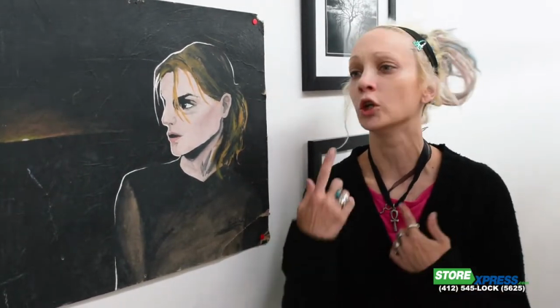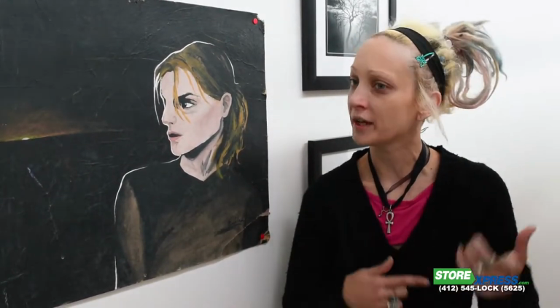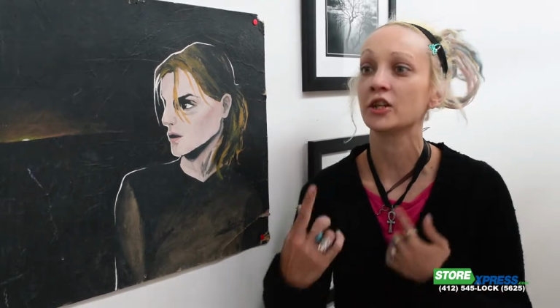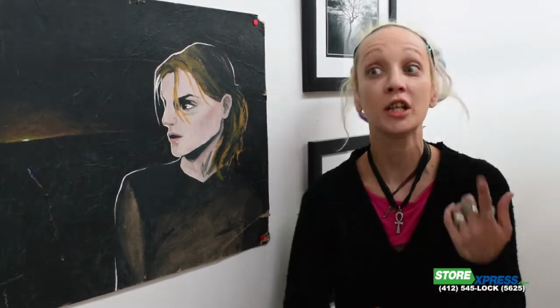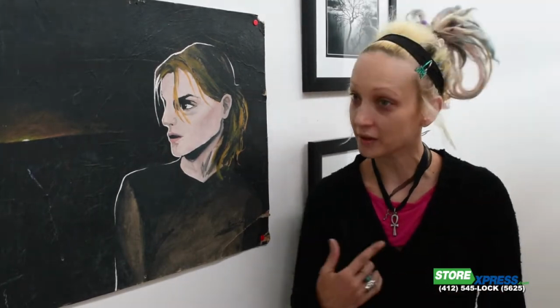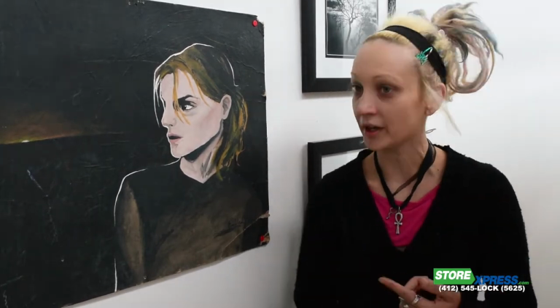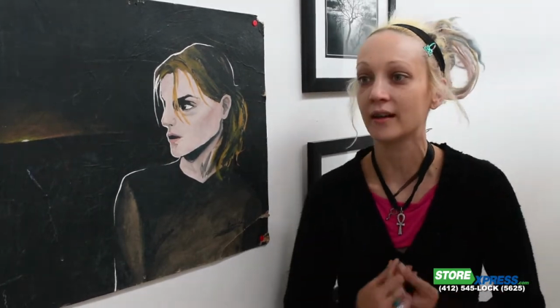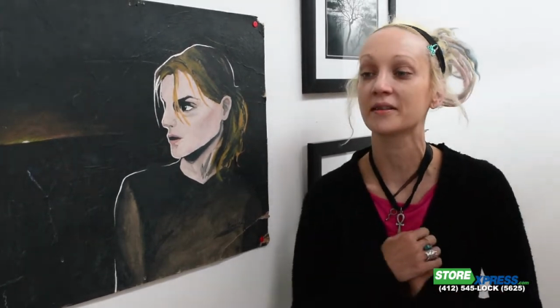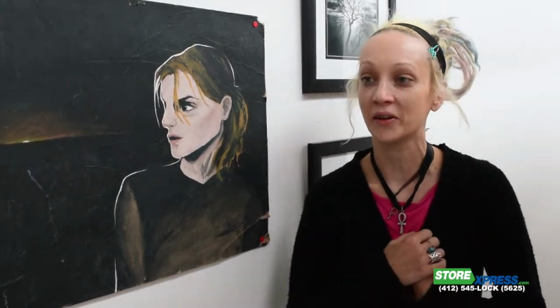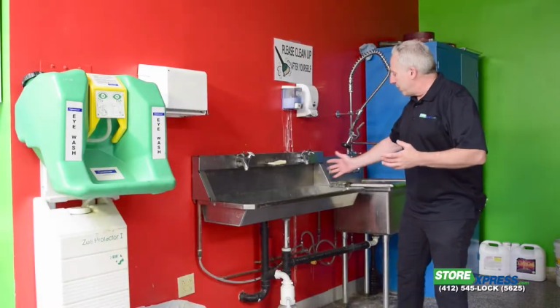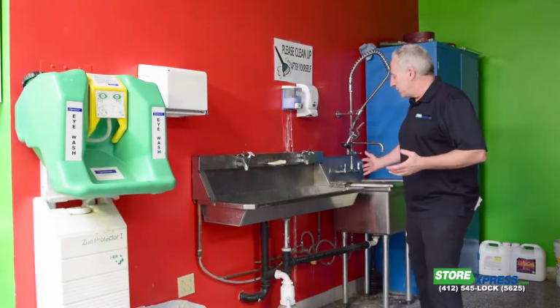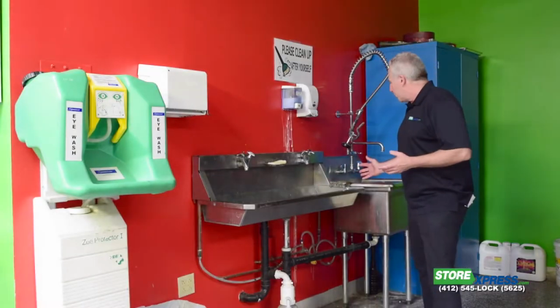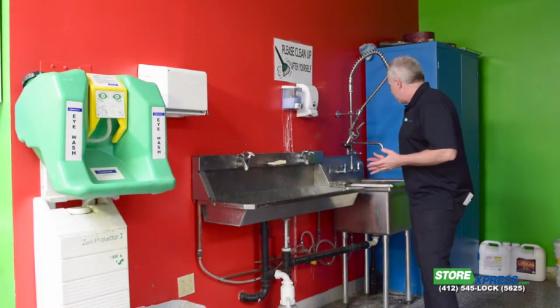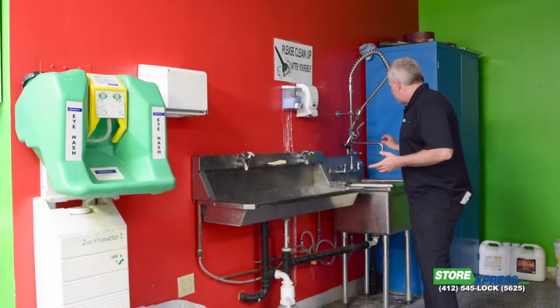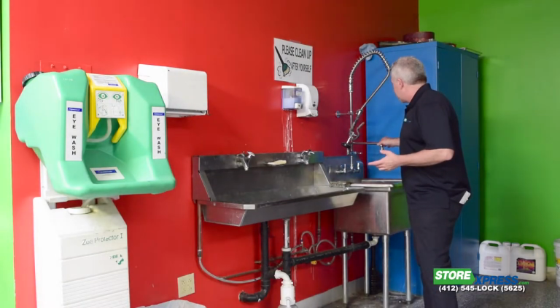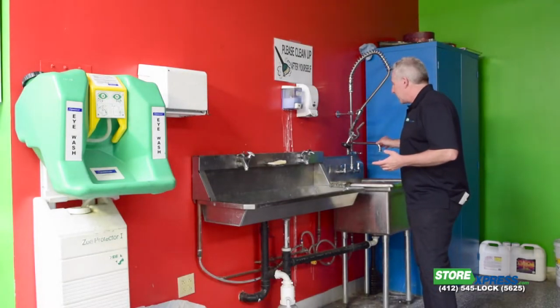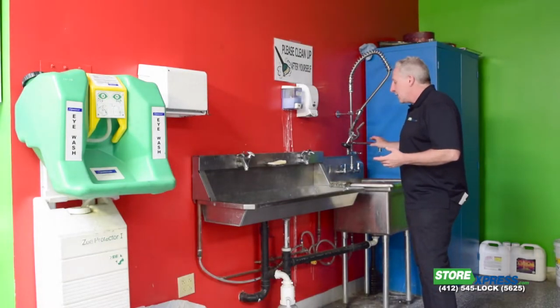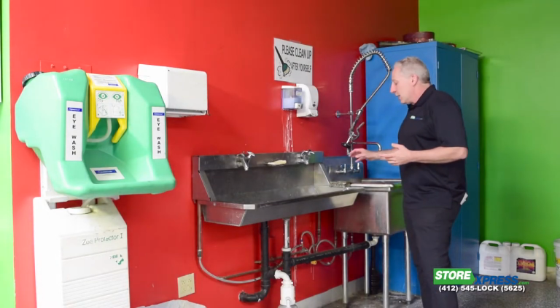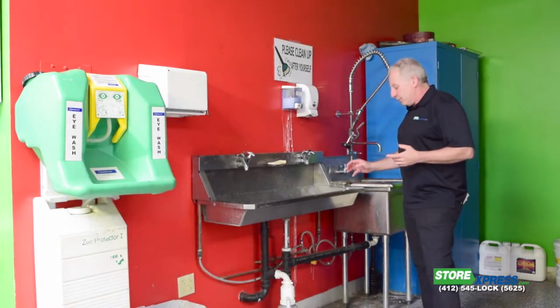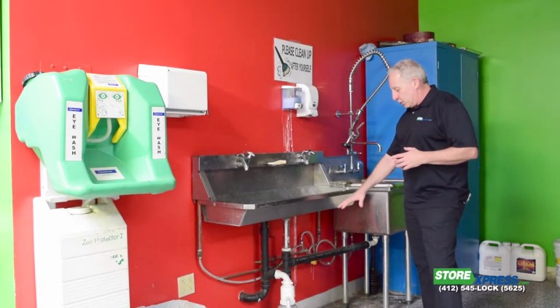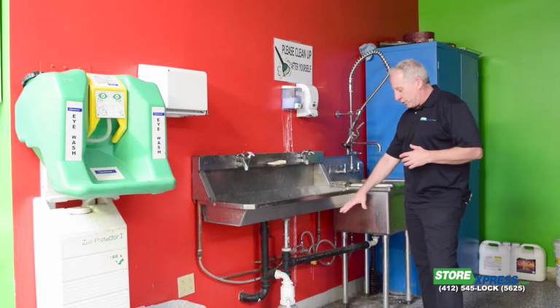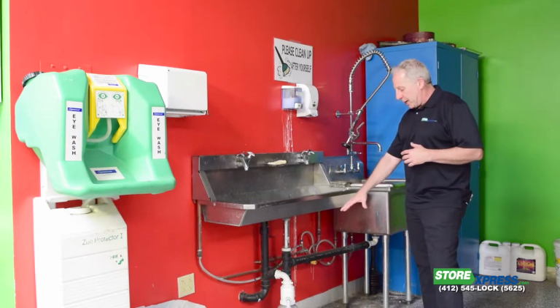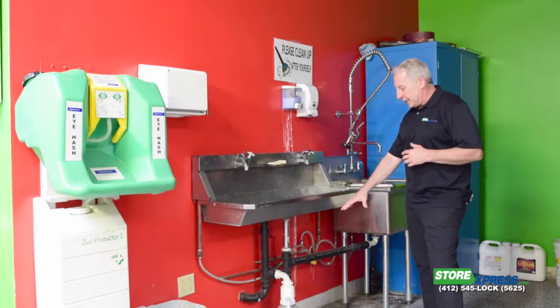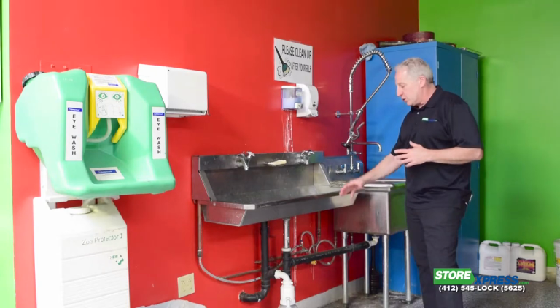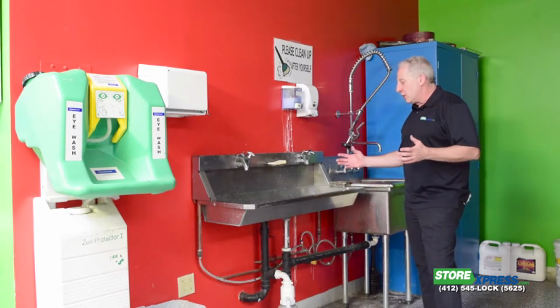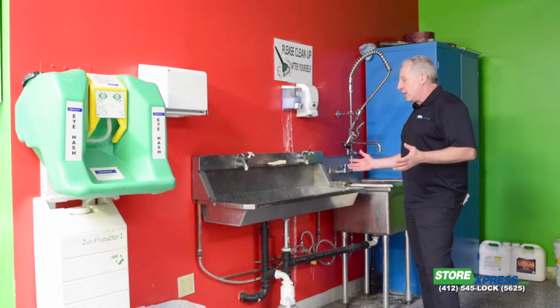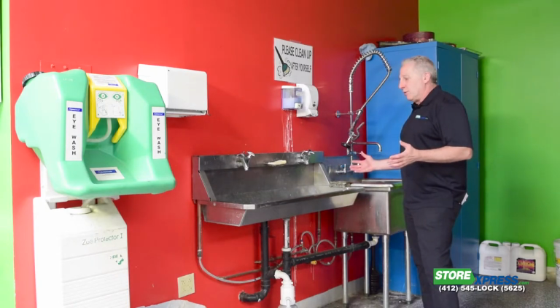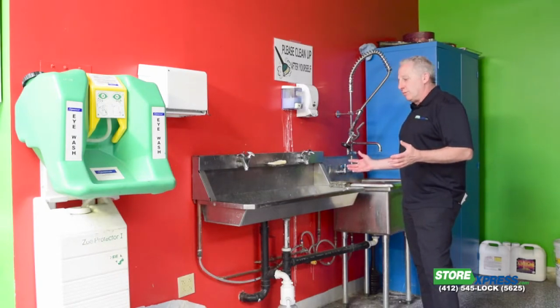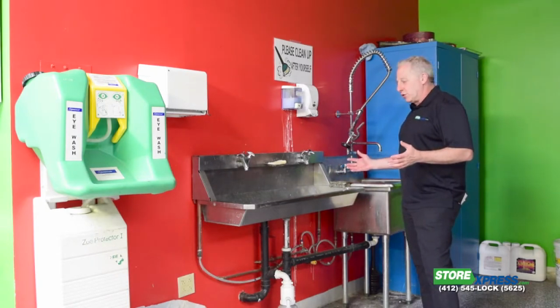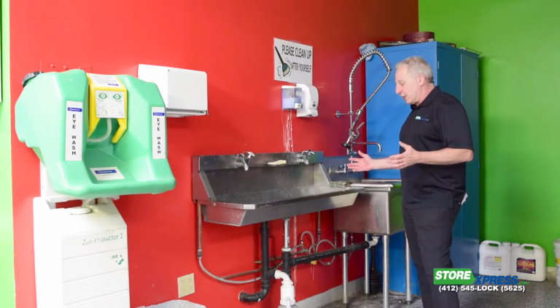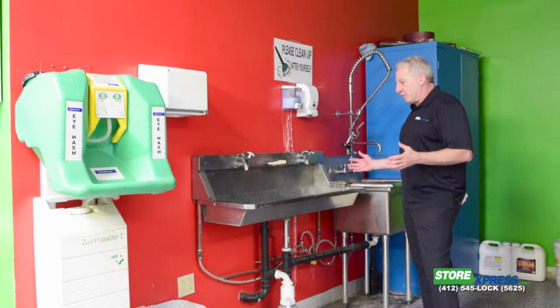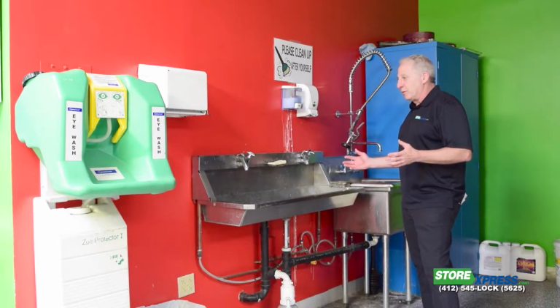I'm learning things, she's learning things. We have these industrial sinks that are designed with paint catchers. We make sure to take care of the environment.